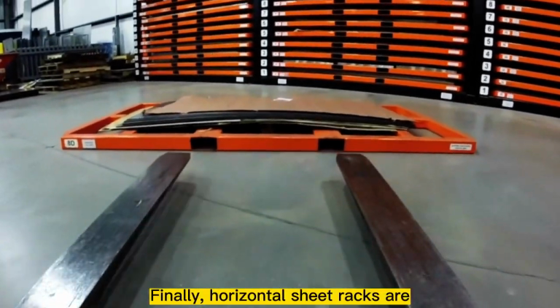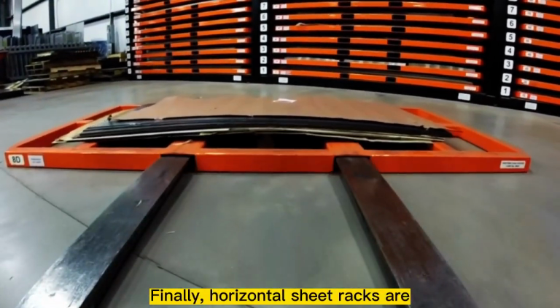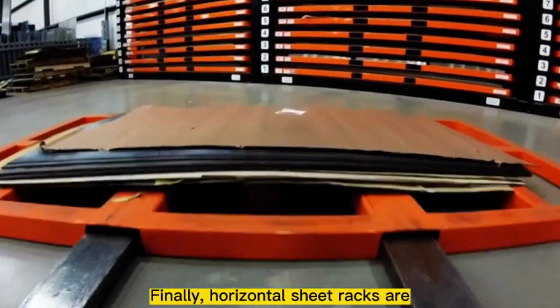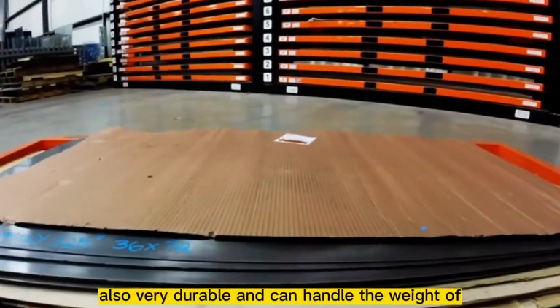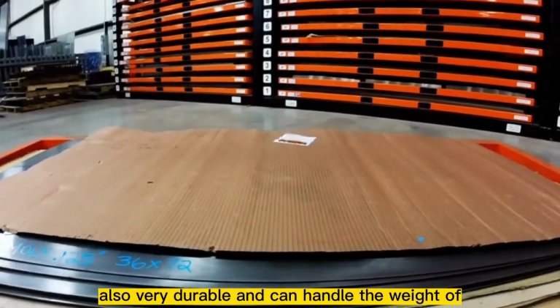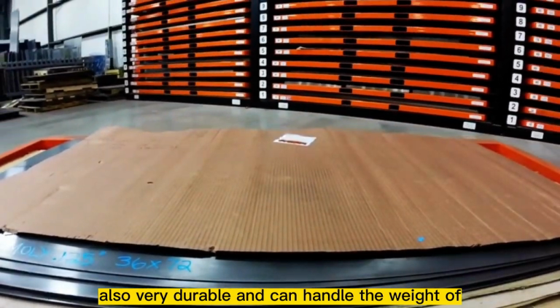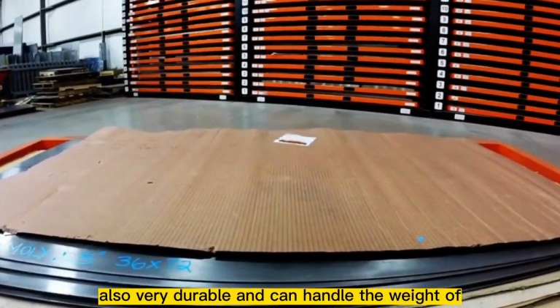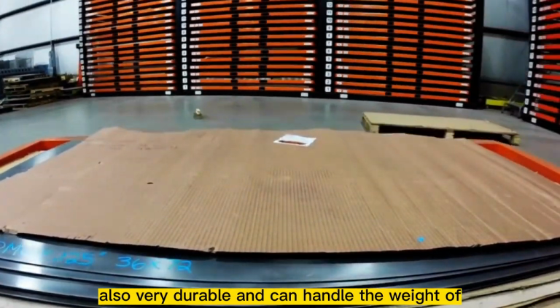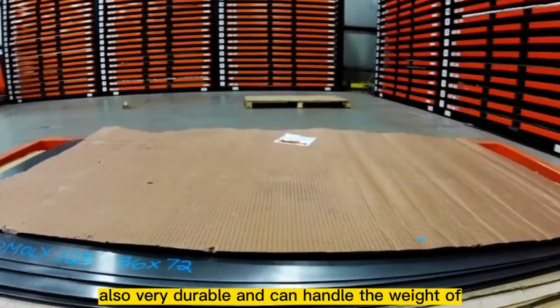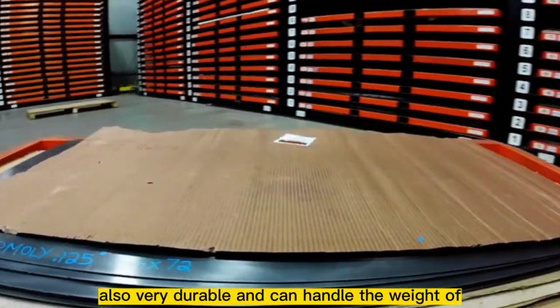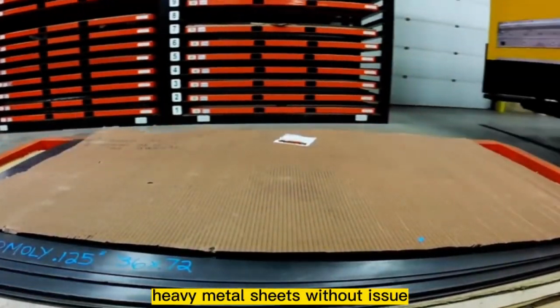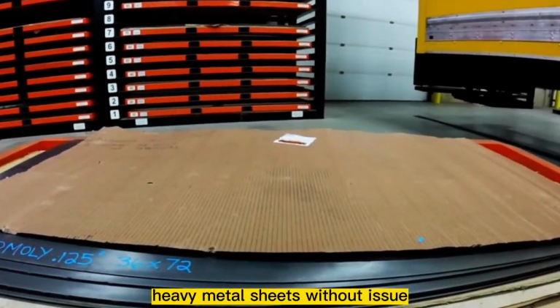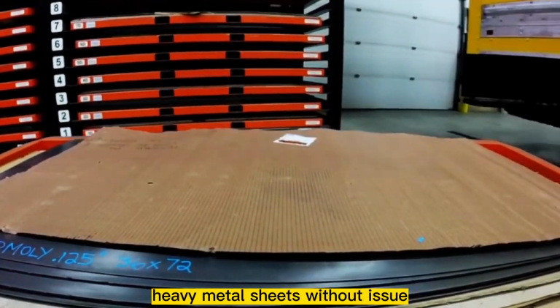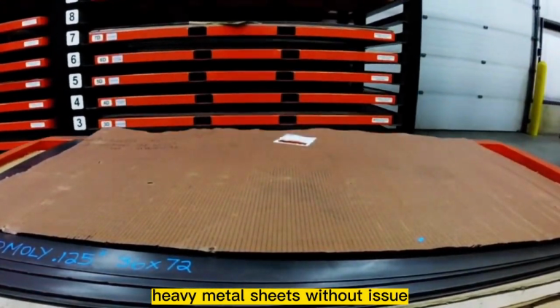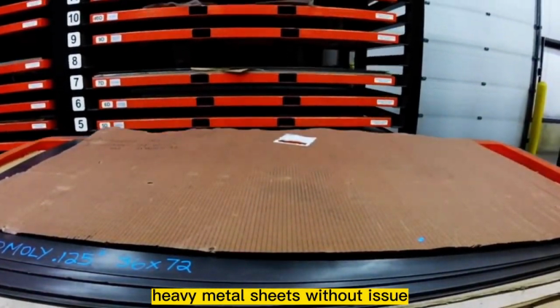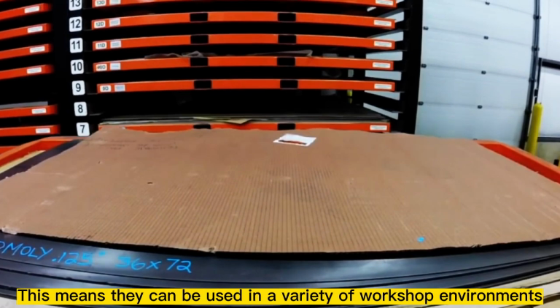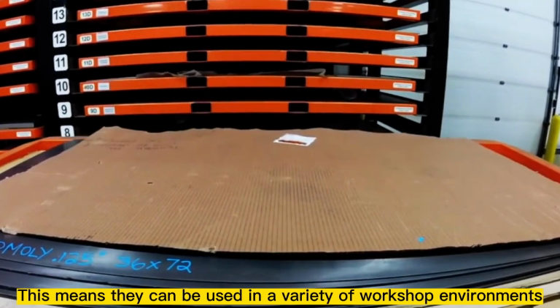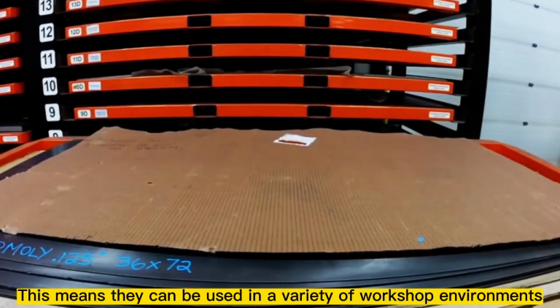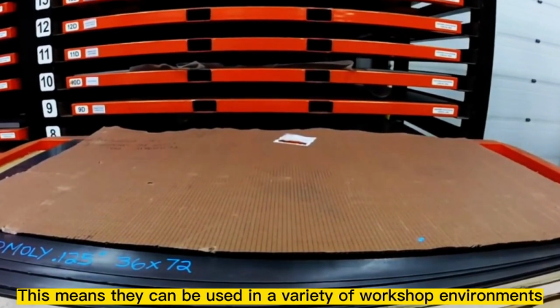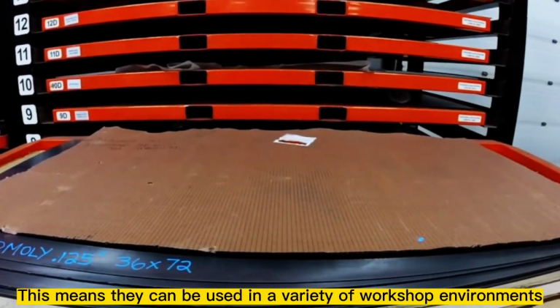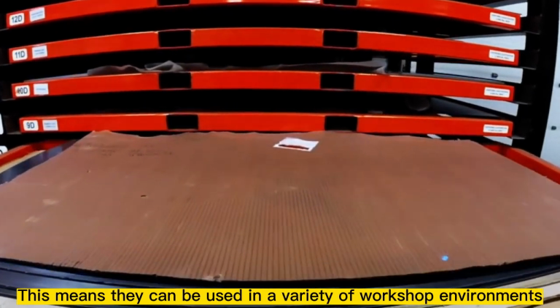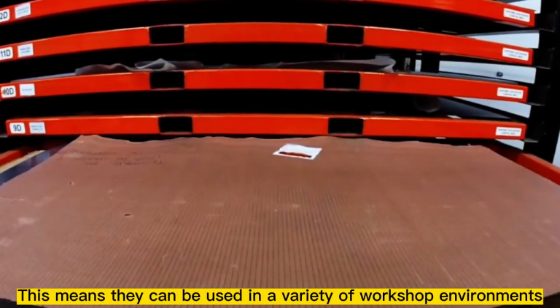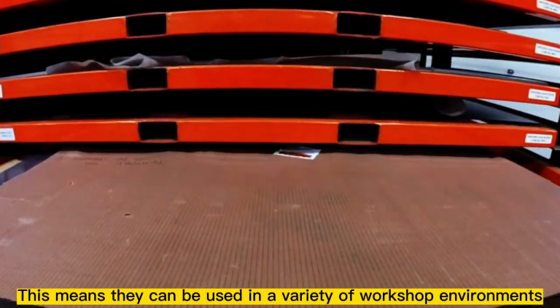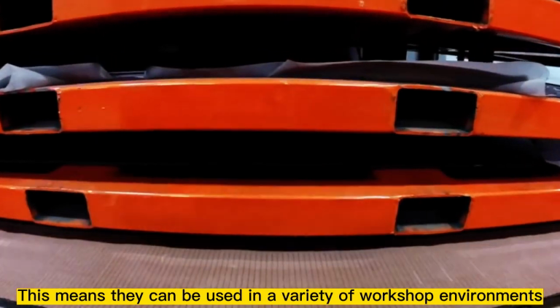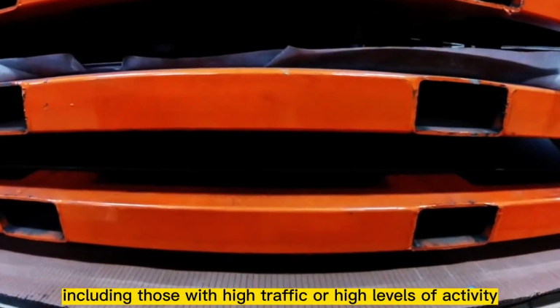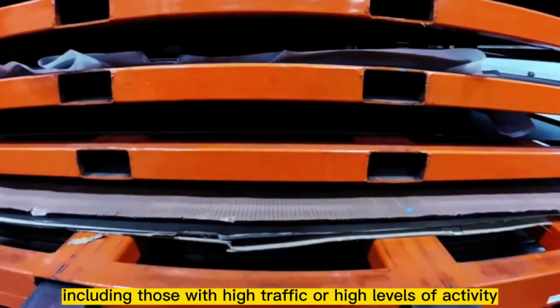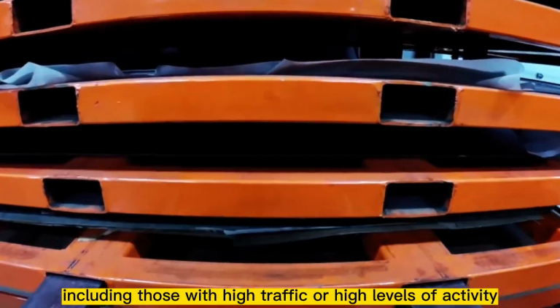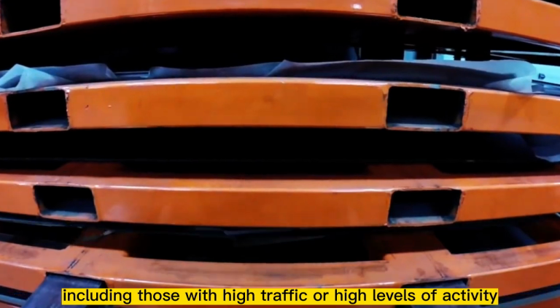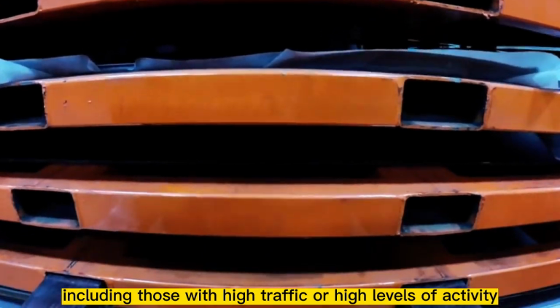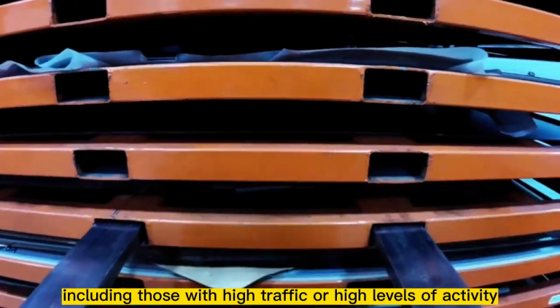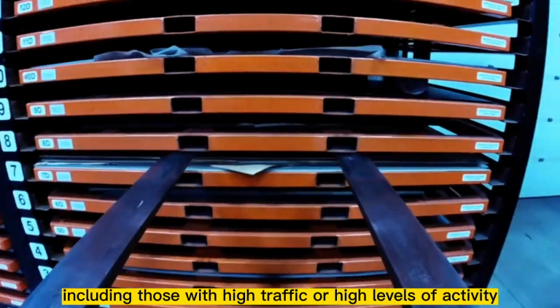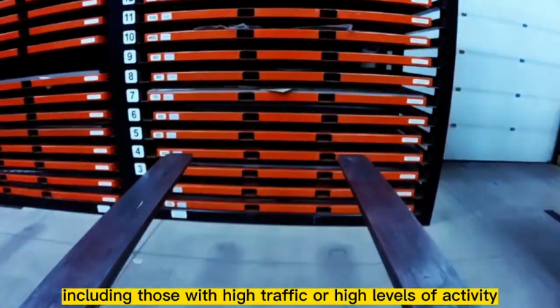Finally, horizontal sheet racks are also very durable and can handle the weight of heavy metal sheets without issue. This means they can be used in a variety of workshop environments, including those with high traffic or high levels of activity.